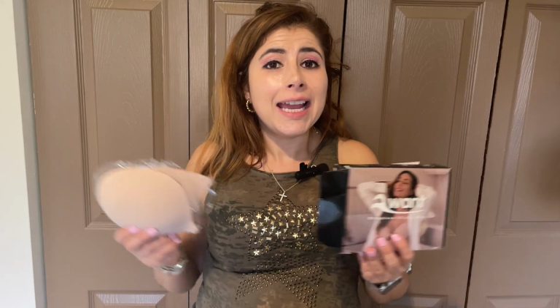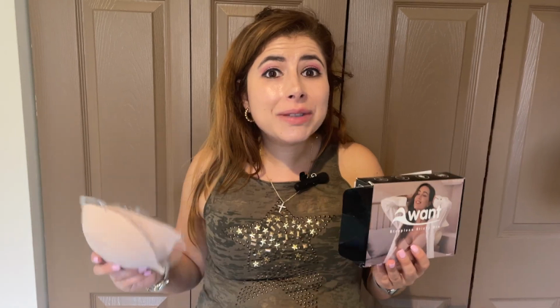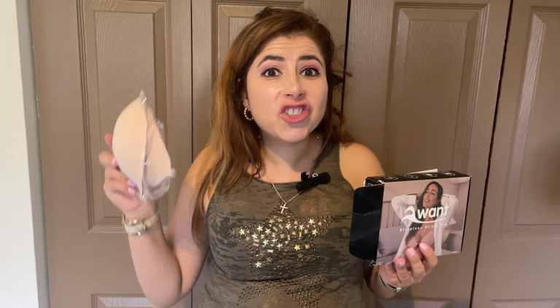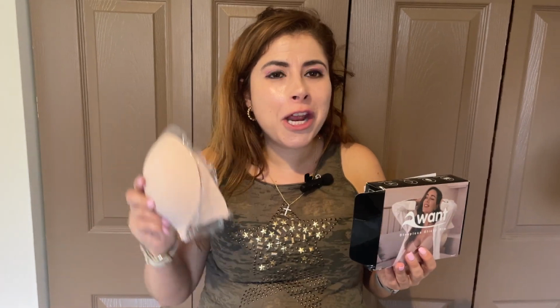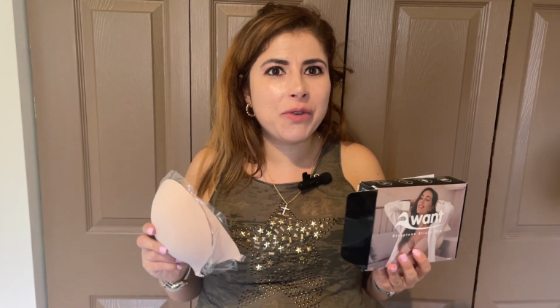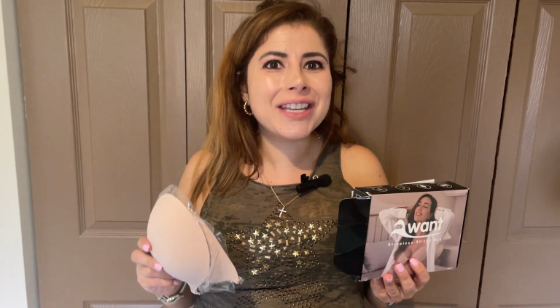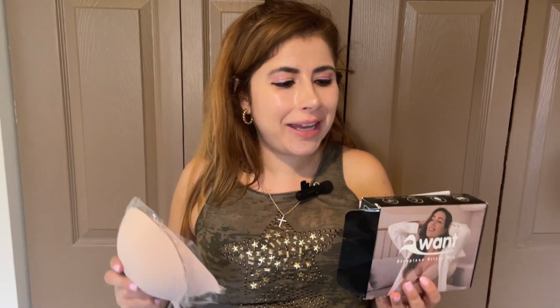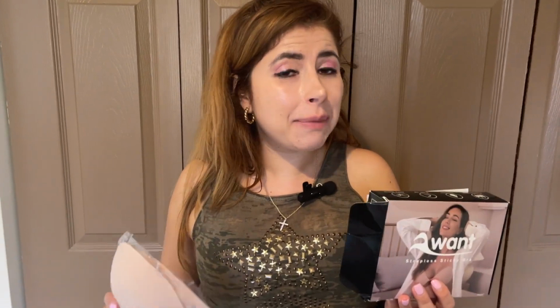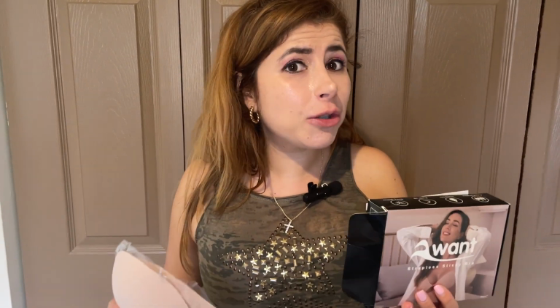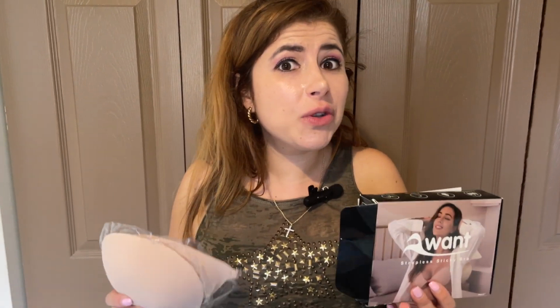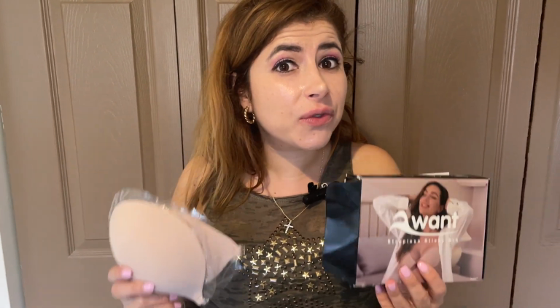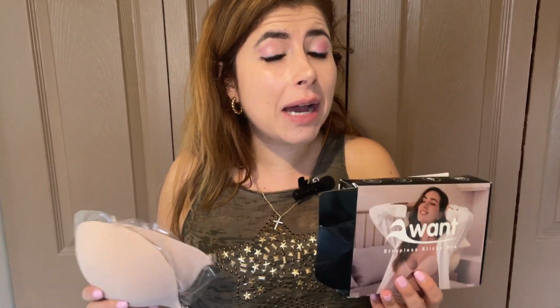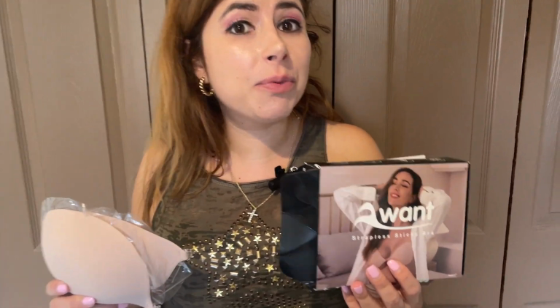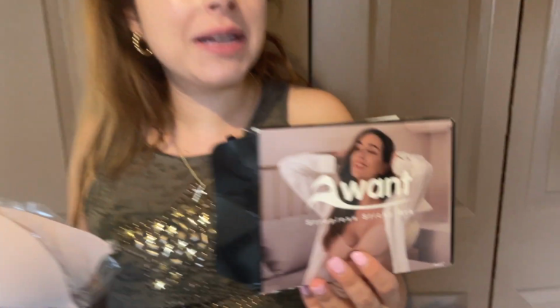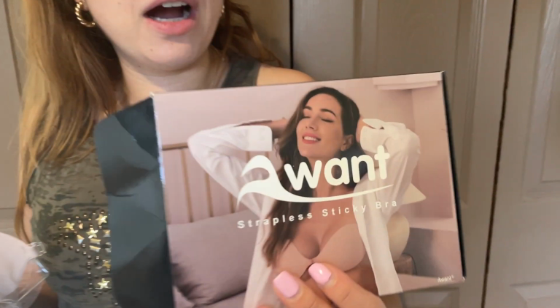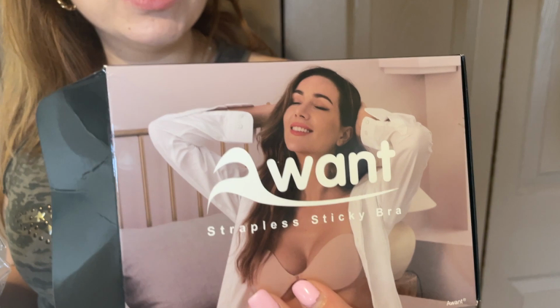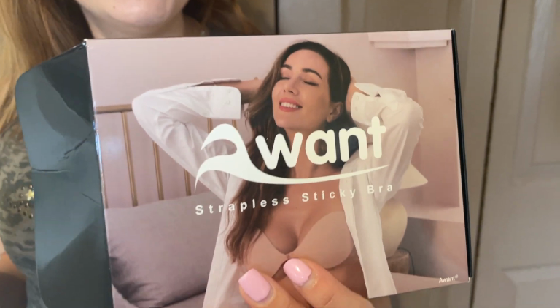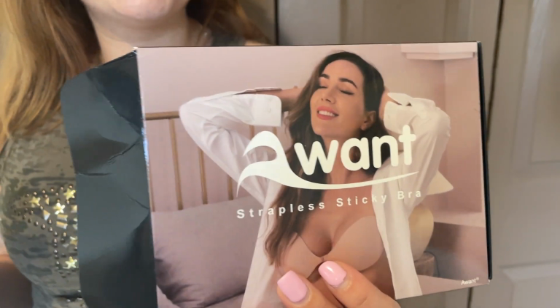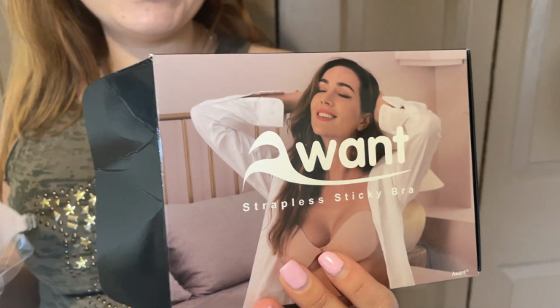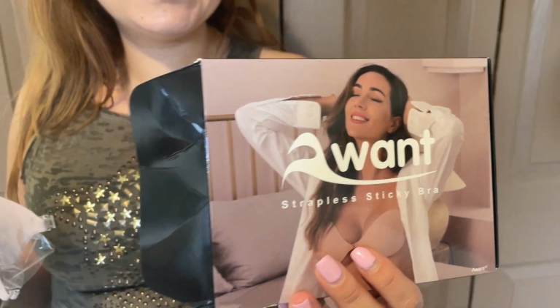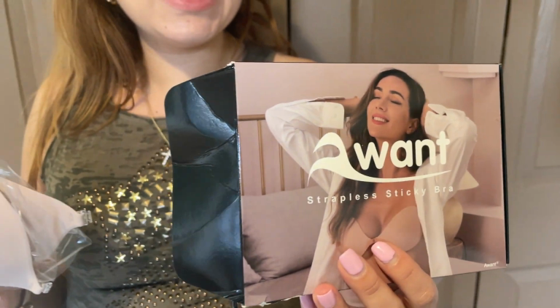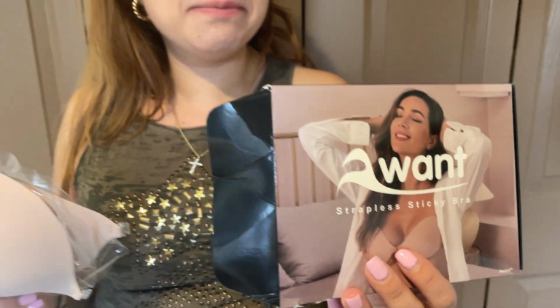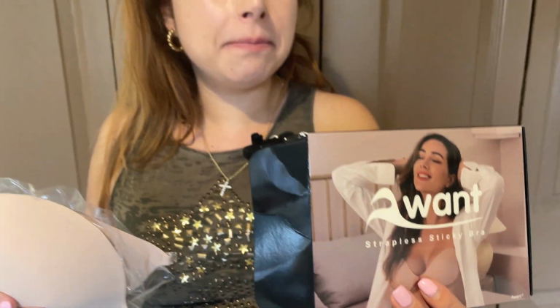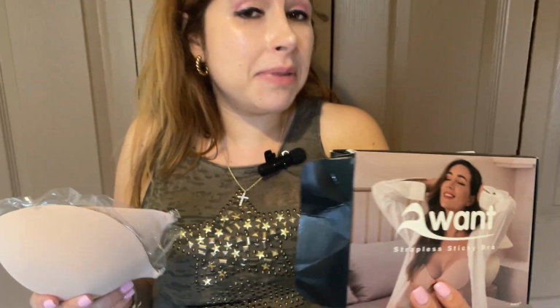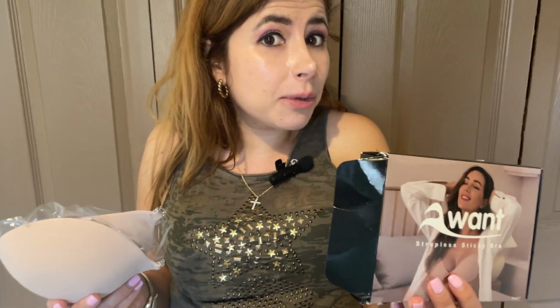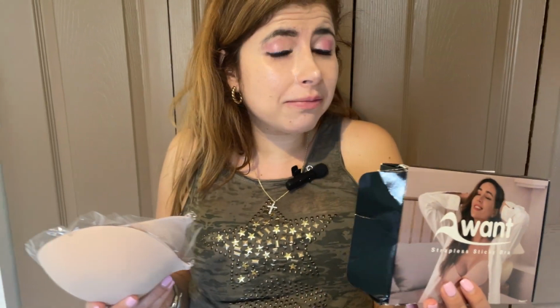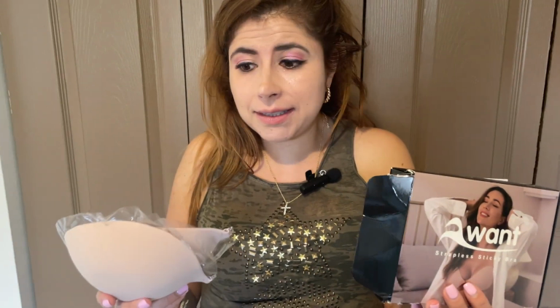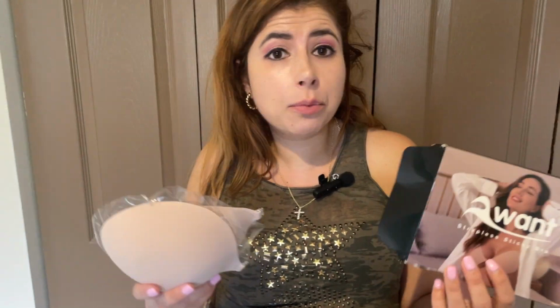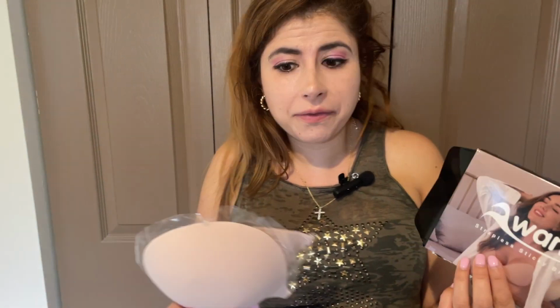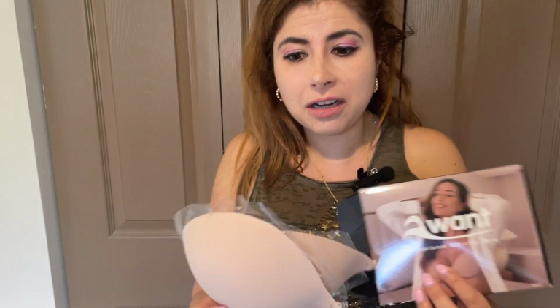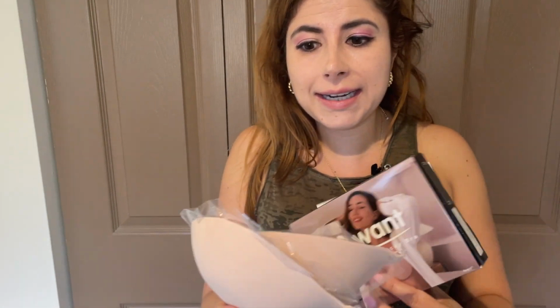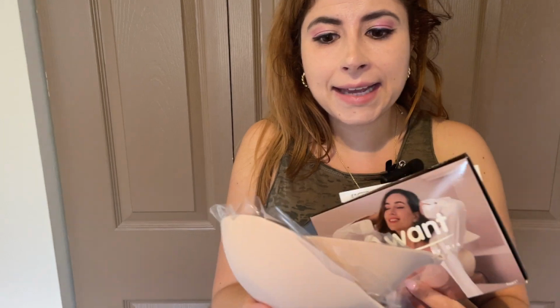Hello, this is JNM Reviews, and today I'm glad to review this free sample provided by Awant. So it is an invisible sticky bra, if I can call it like that.